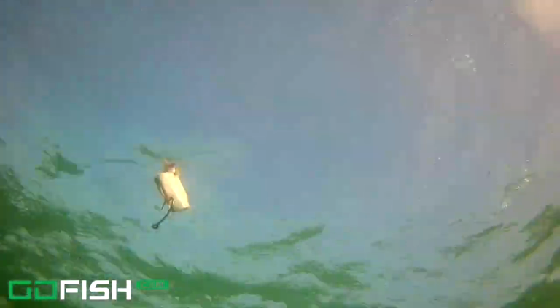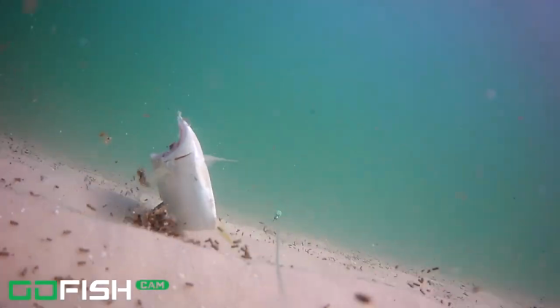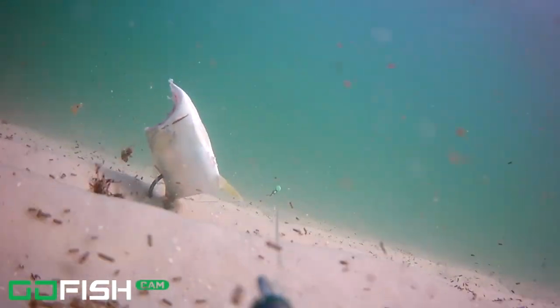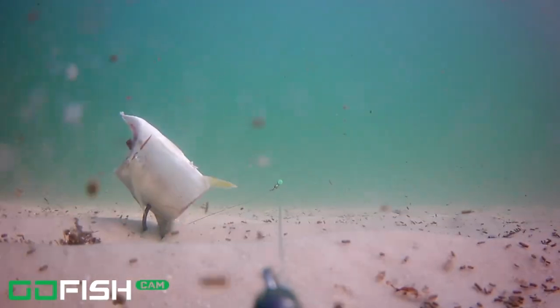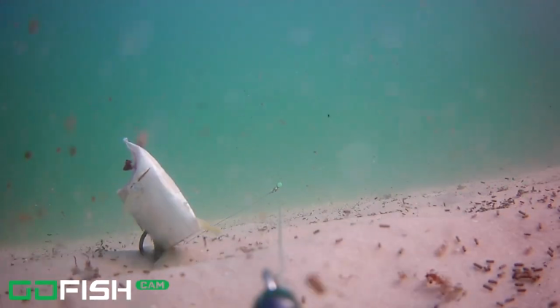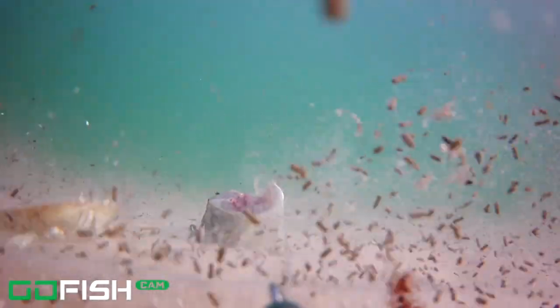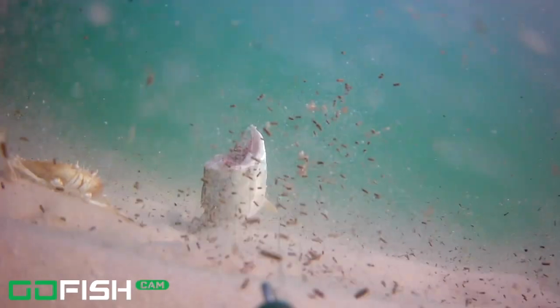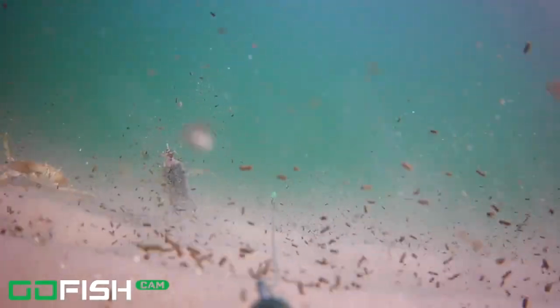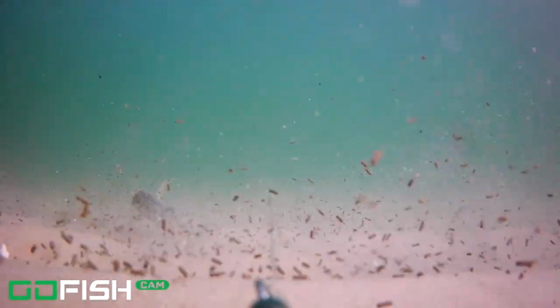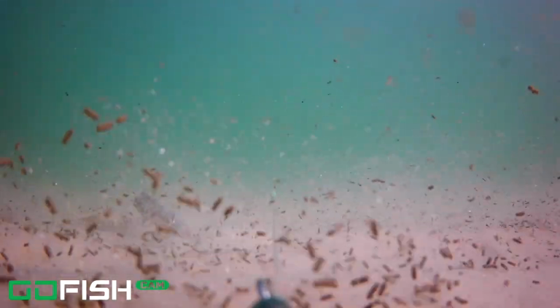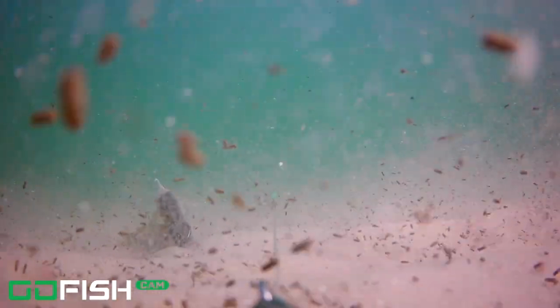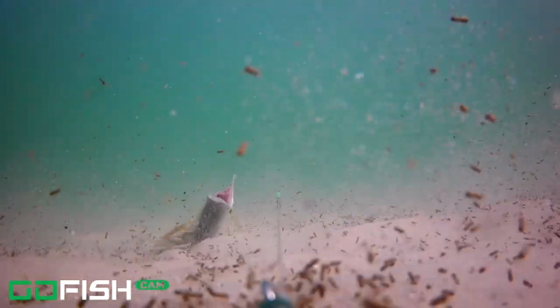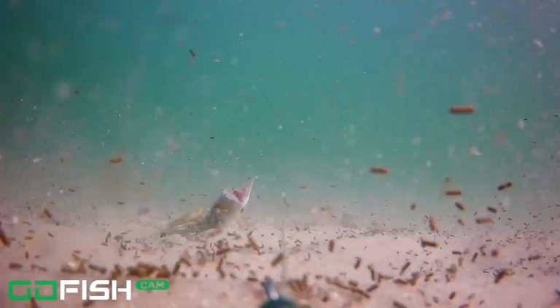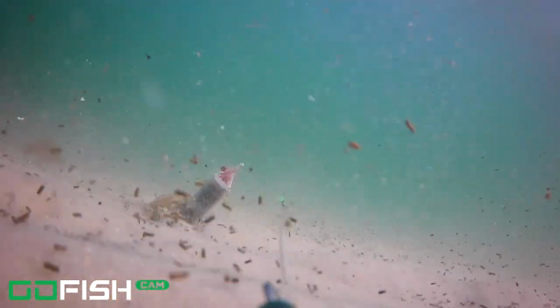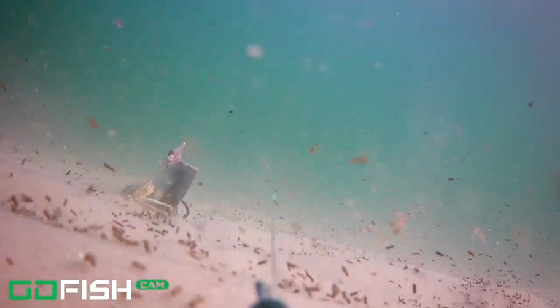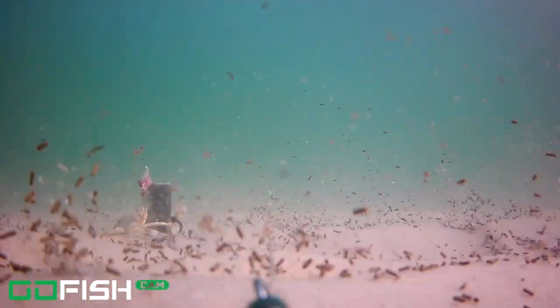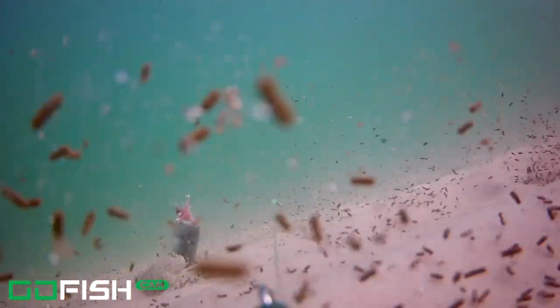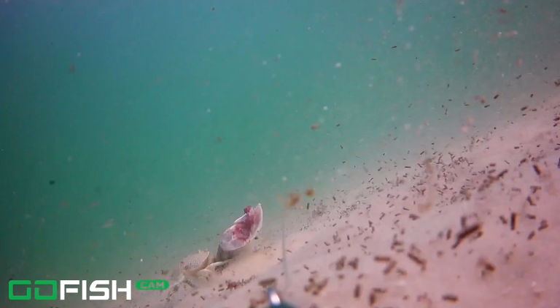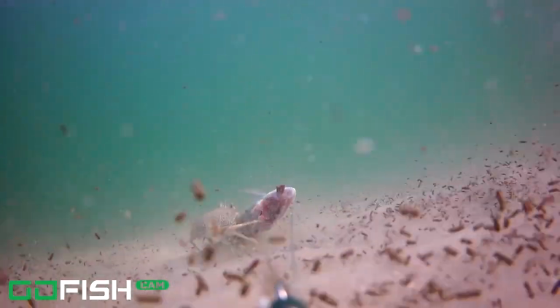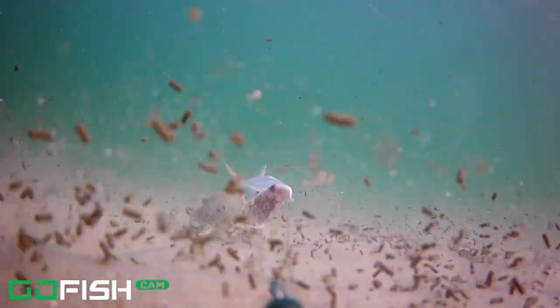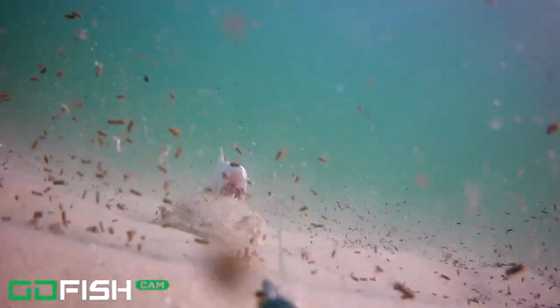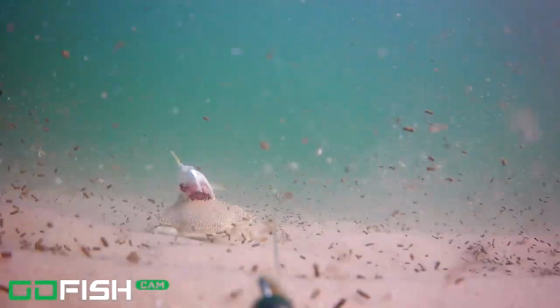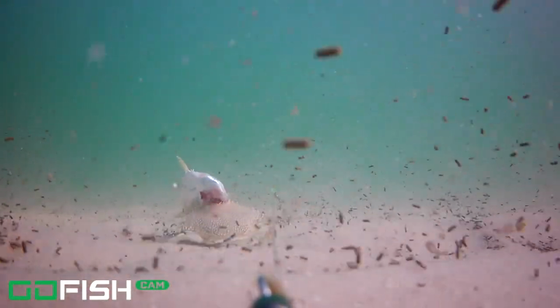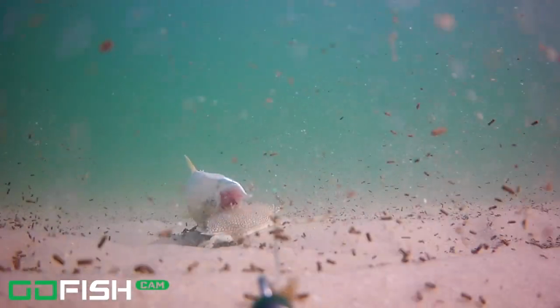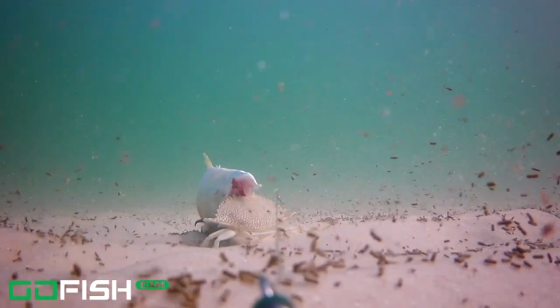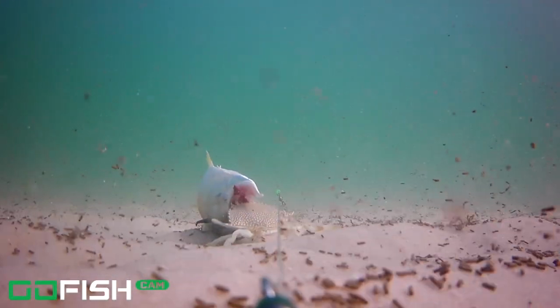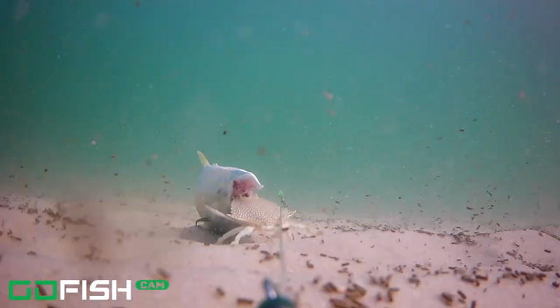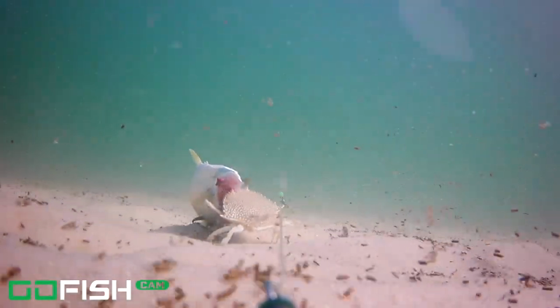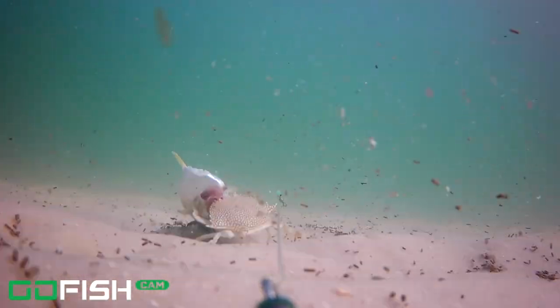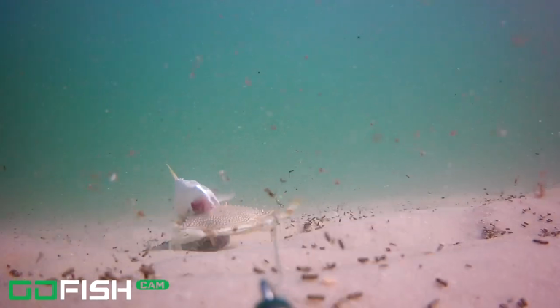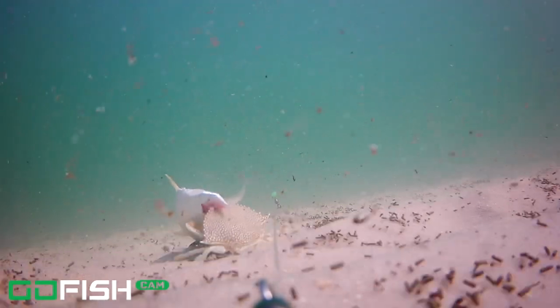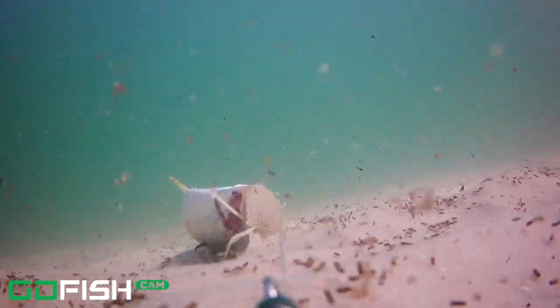The bait is set and the camera's in position. We're using cut Jack Cravalle as bait, and the first thing to come into frame is a speckled swimming crab. These are found prevalent along the Florida Gulf Coast — we see them everywhere.